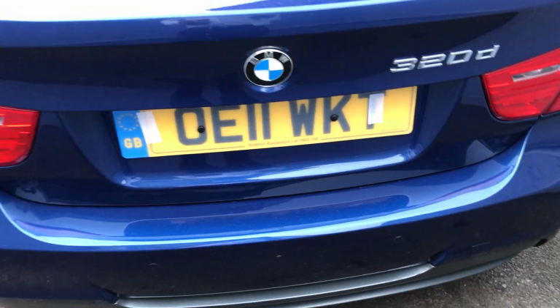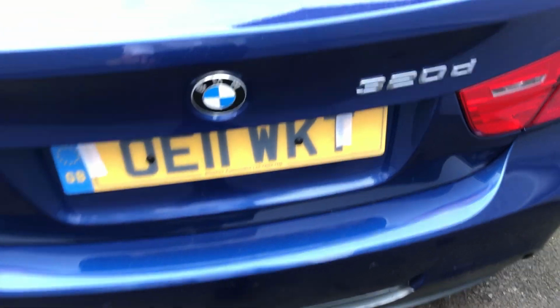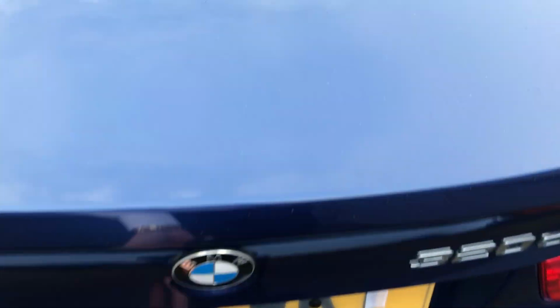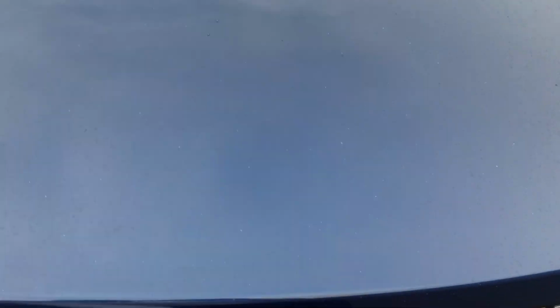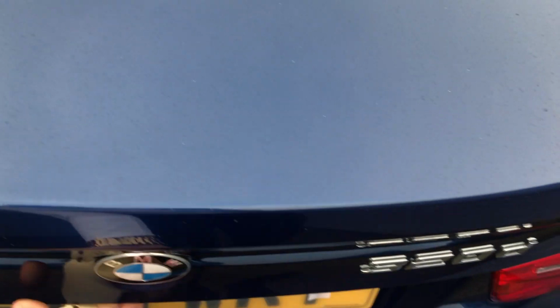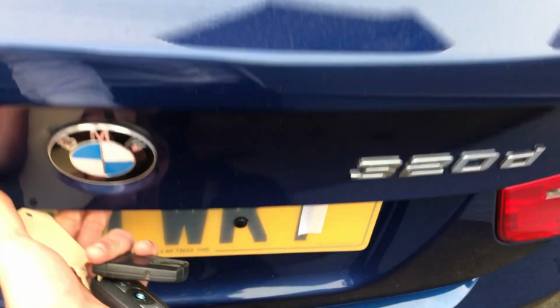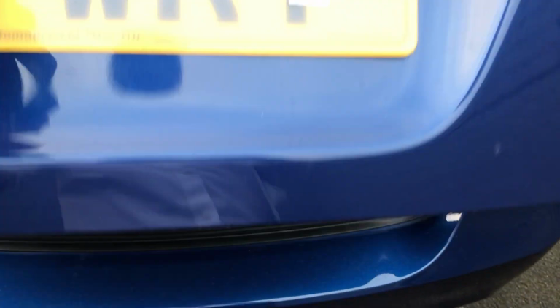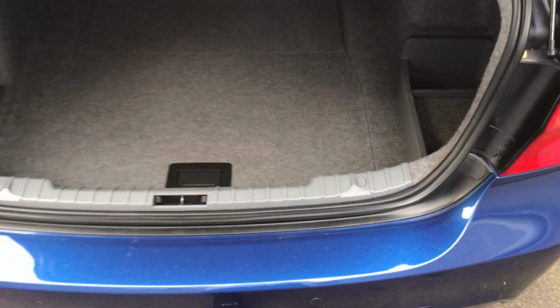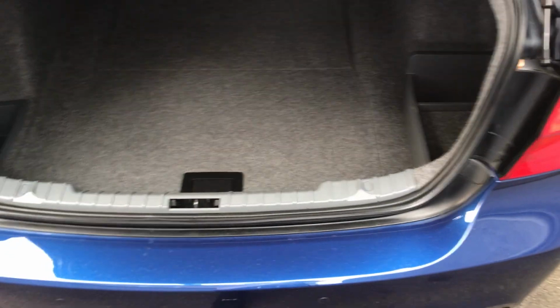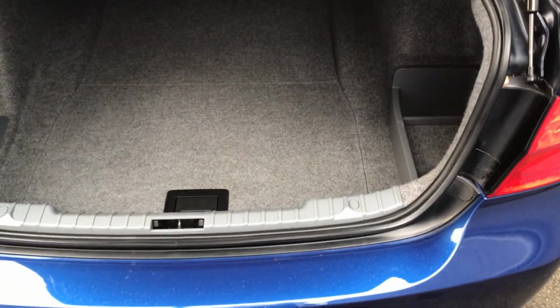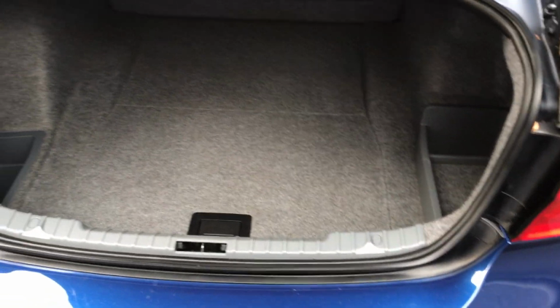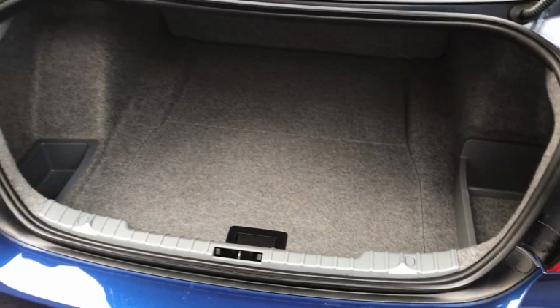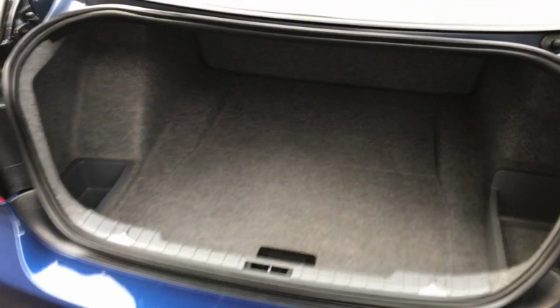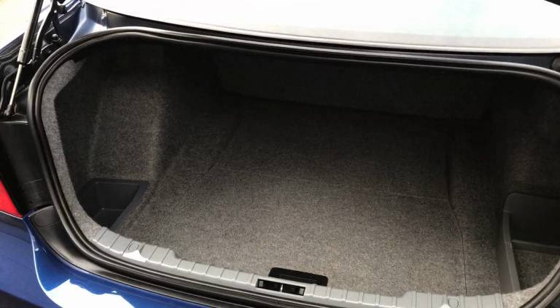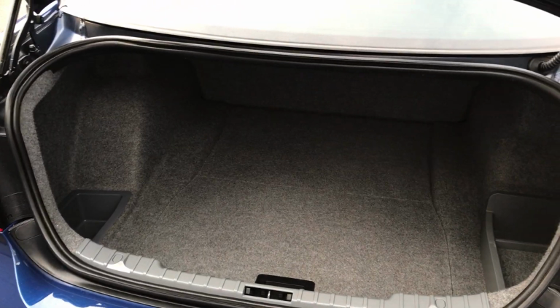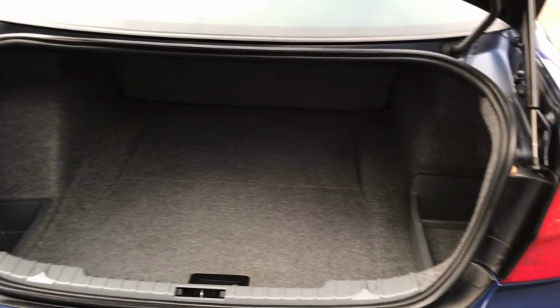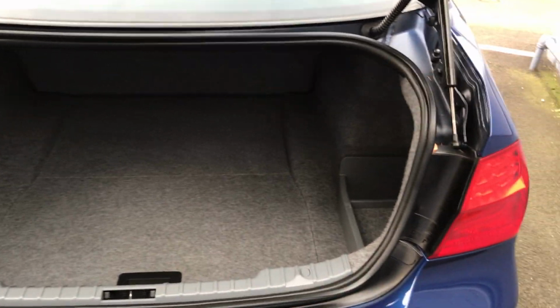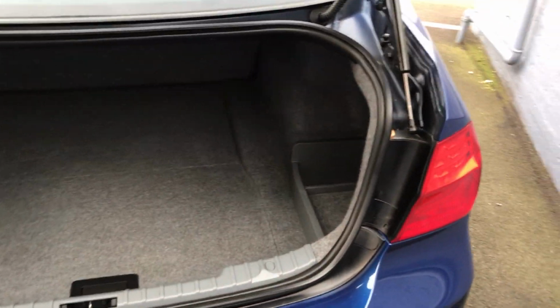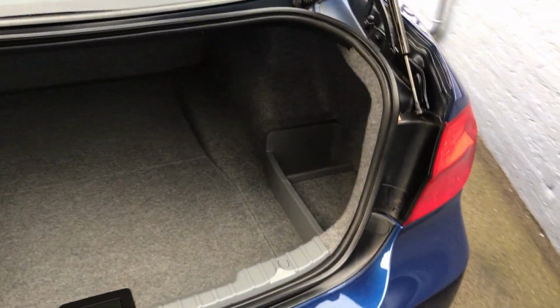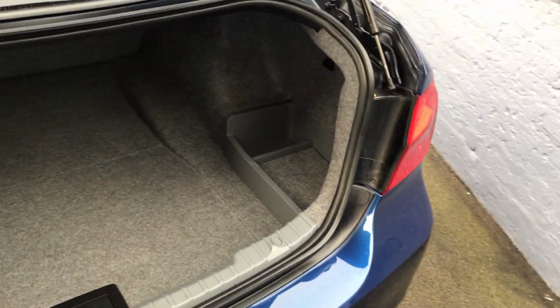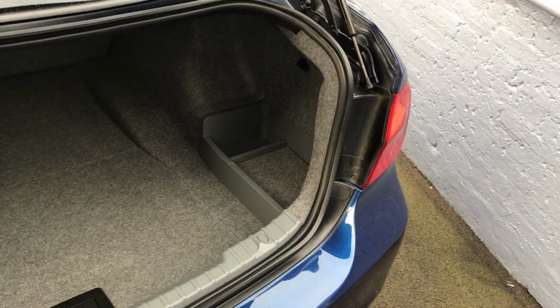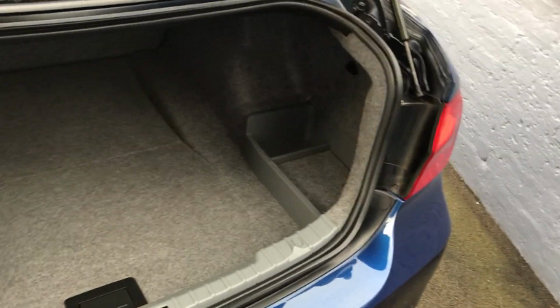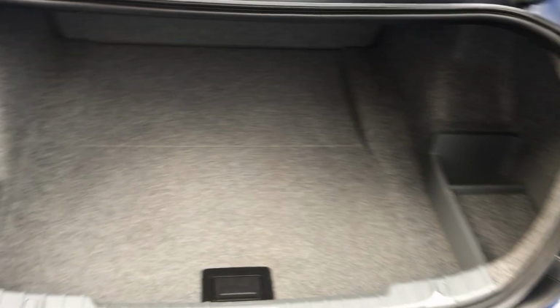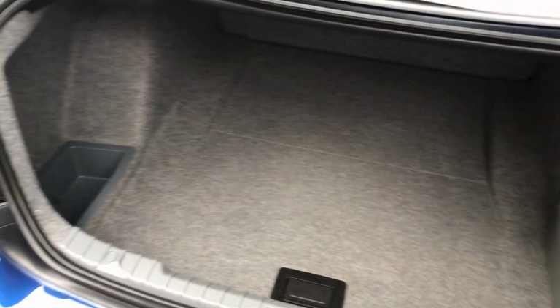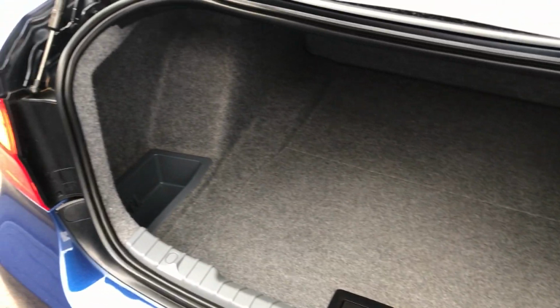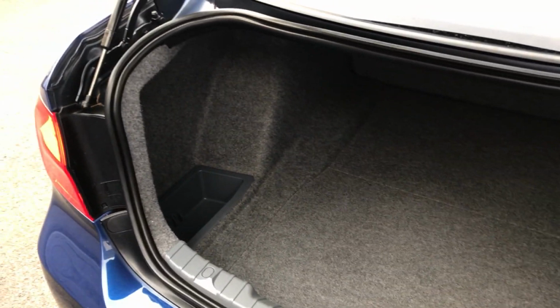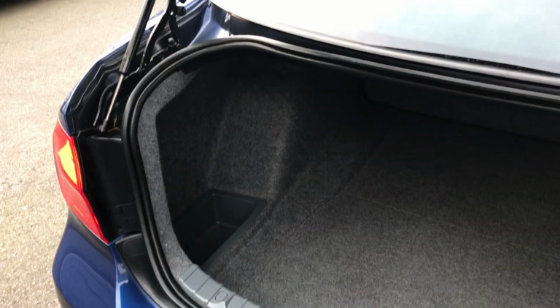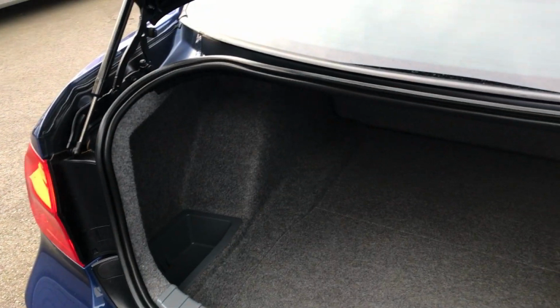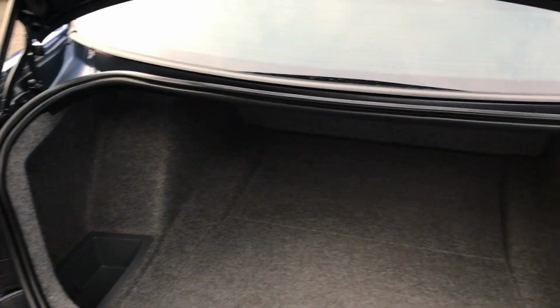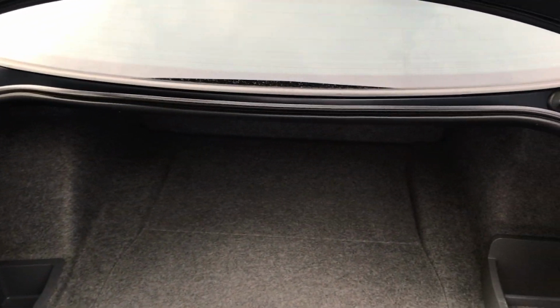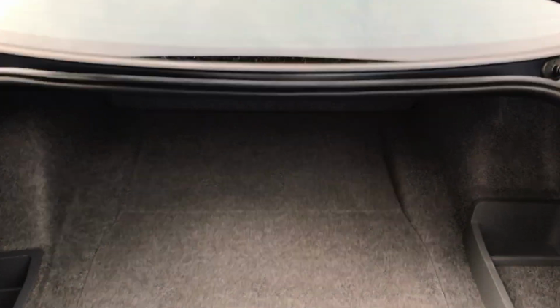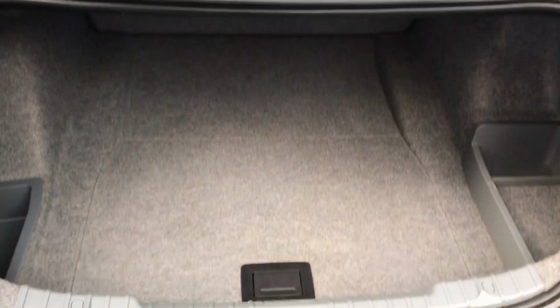Having a look inside the boot, you've got a lovely deep boot space in this car, with side storage as well, offering the owner a lot of practicality.